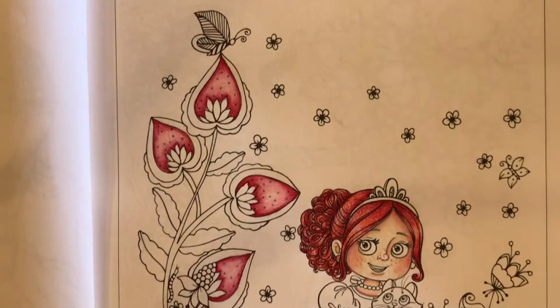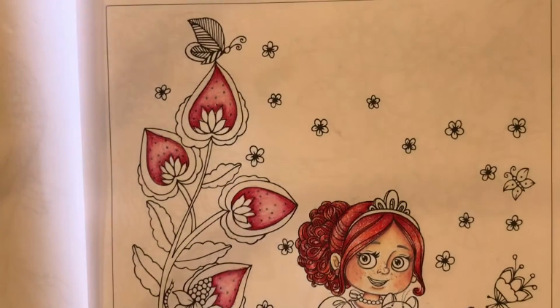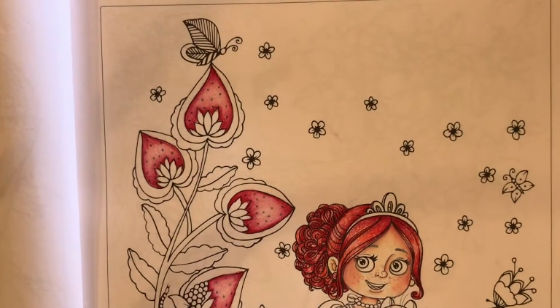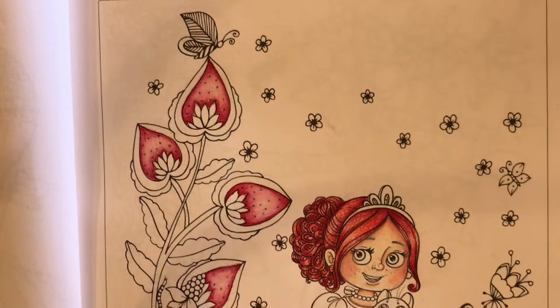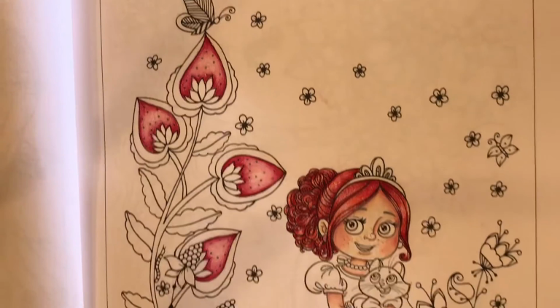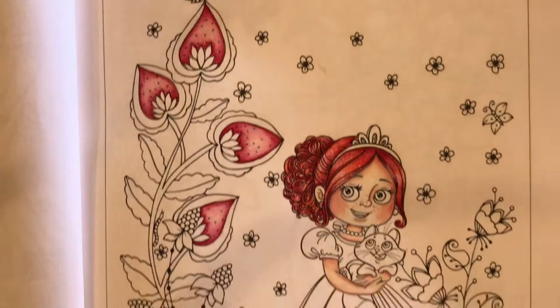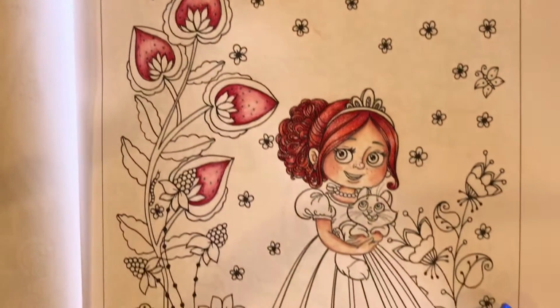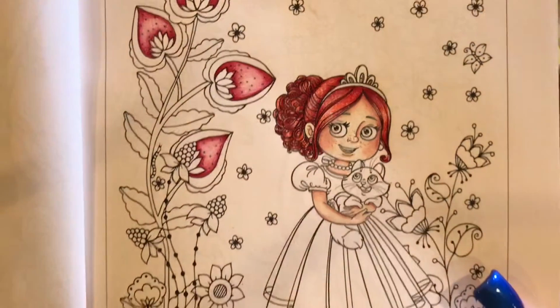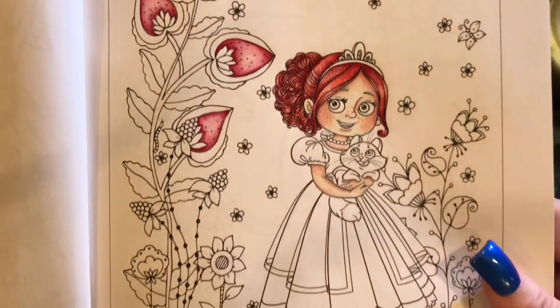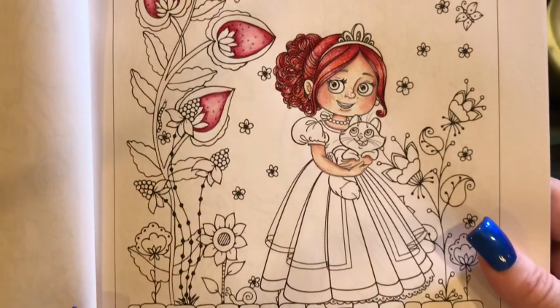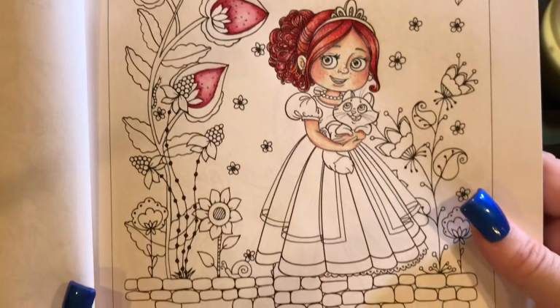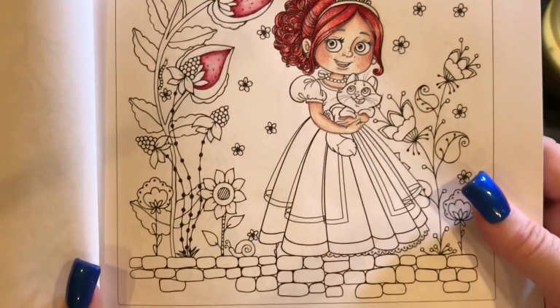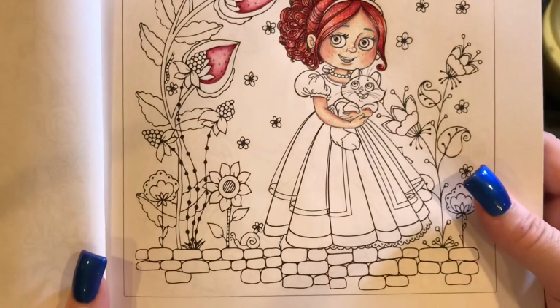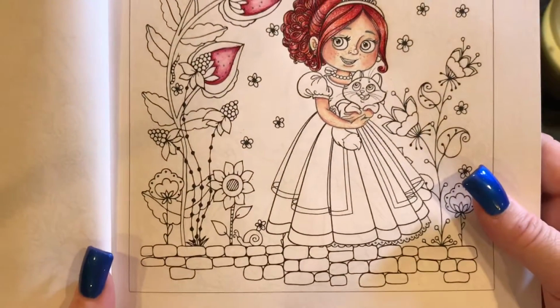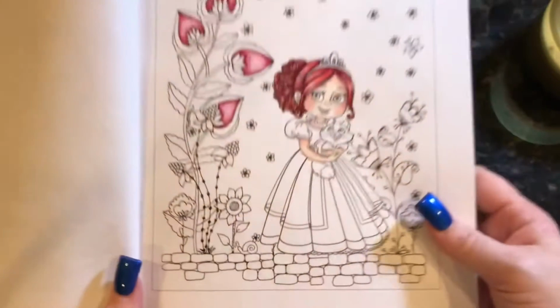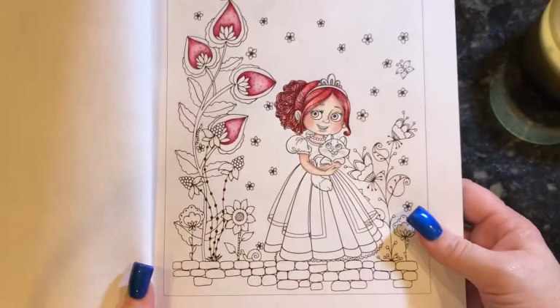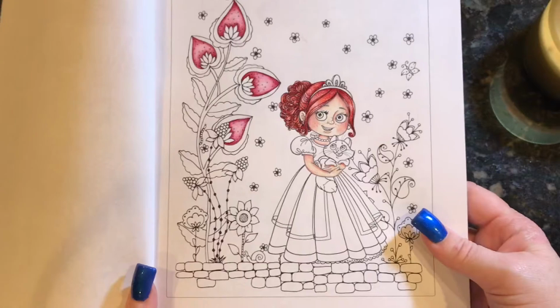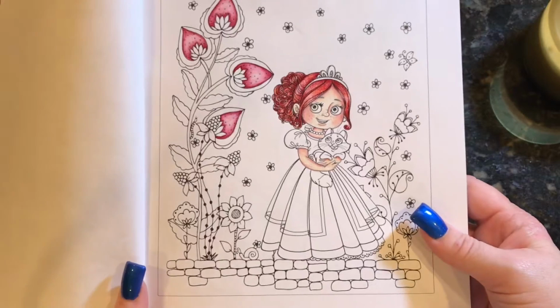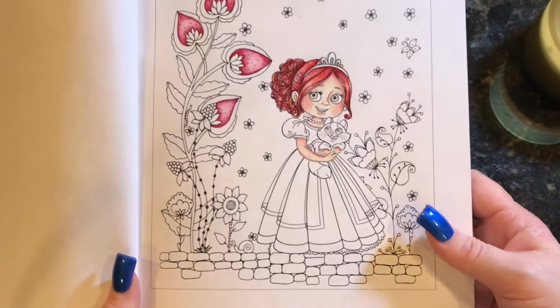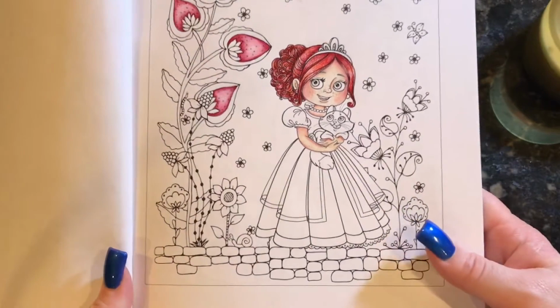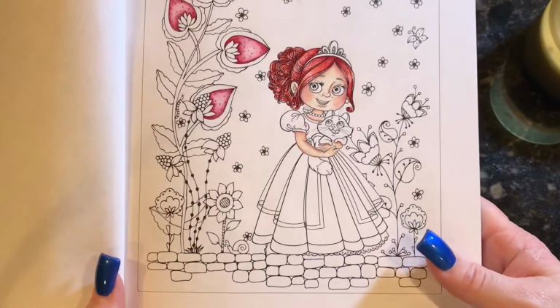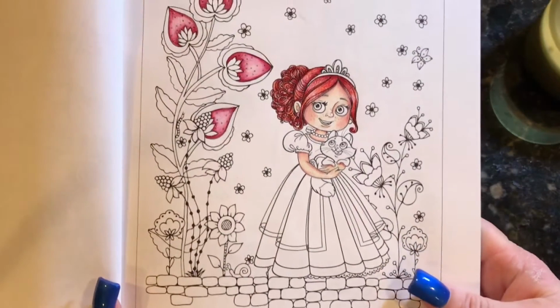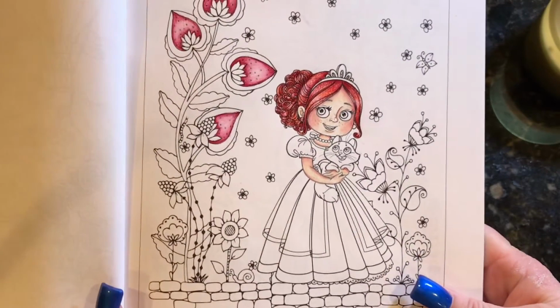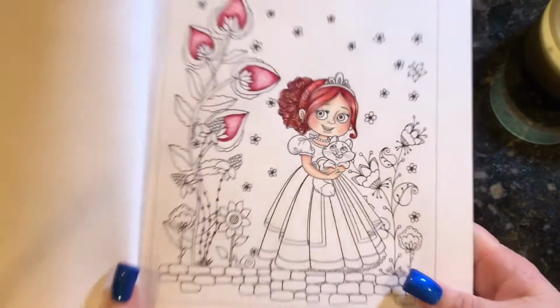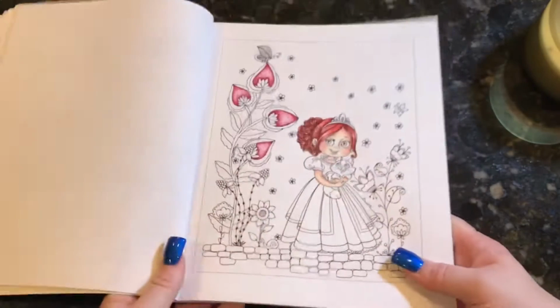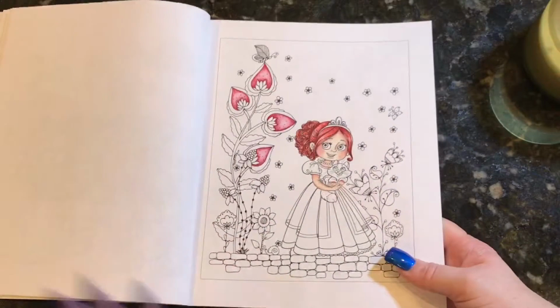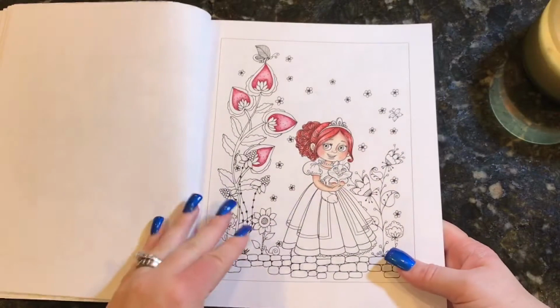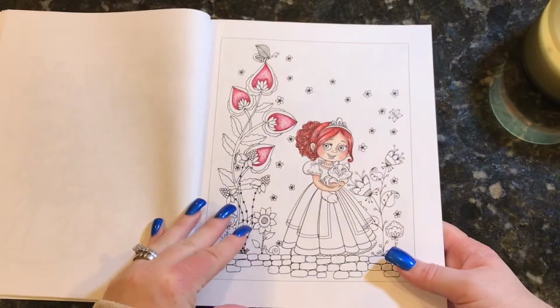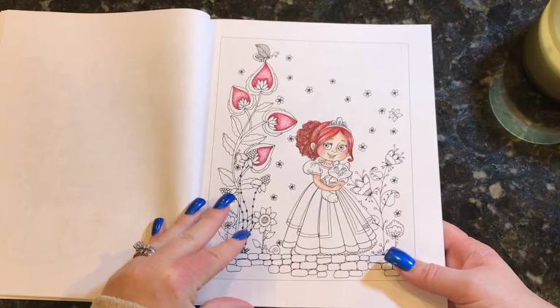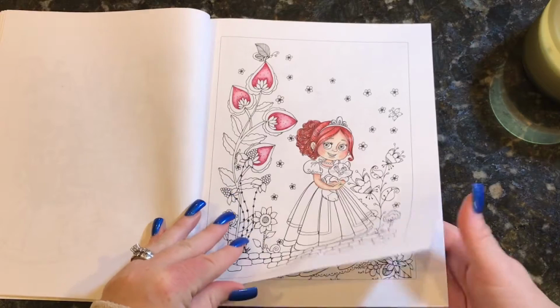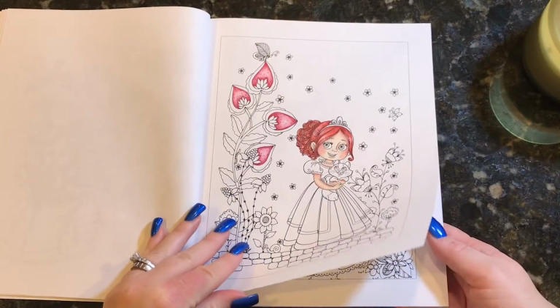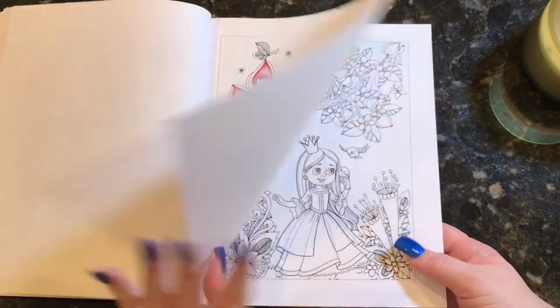So tonight there are no plans, and I am so looking forward to going back and doing this one tonight that I was working on. I actually started it last night. As you can see, this is the one I started — I'm using my Luminance and my Prismacolors on it, no markers, no water-based, nothing. Just using those and enjoying it so much, having a really good time with it.